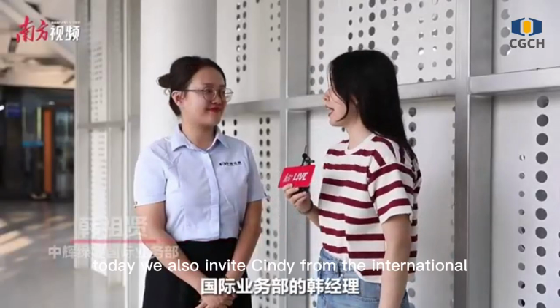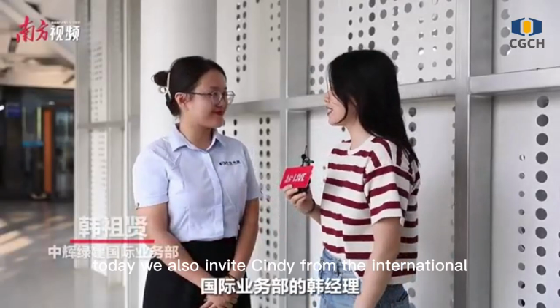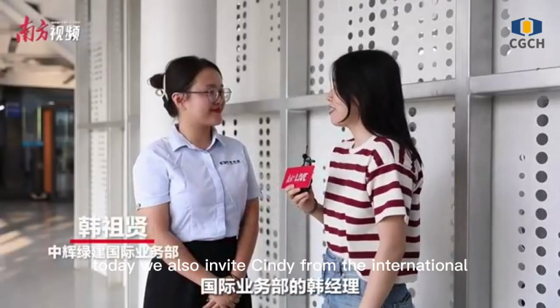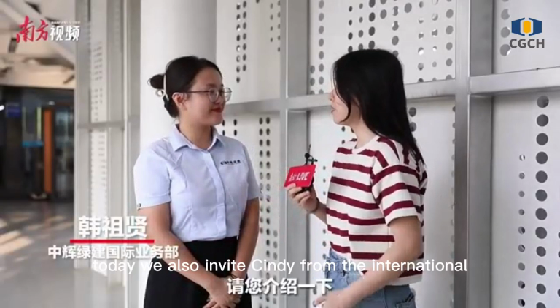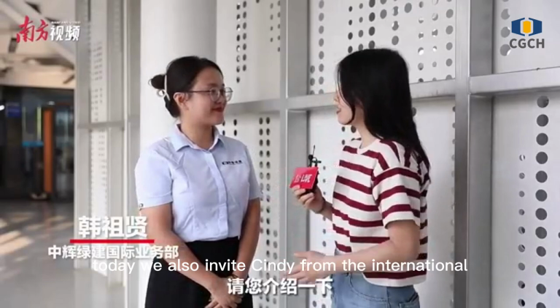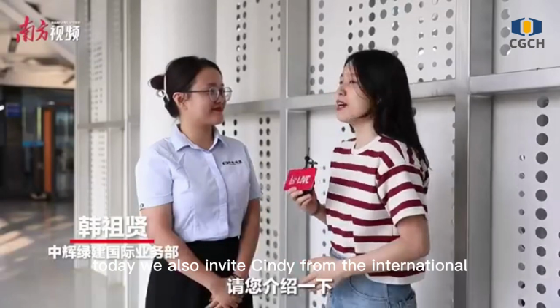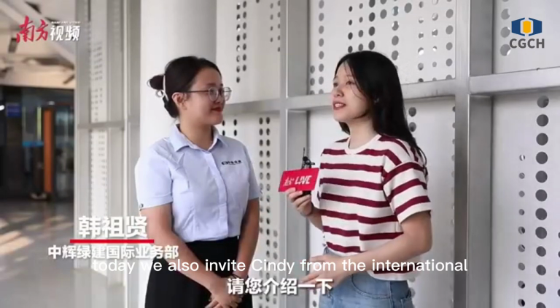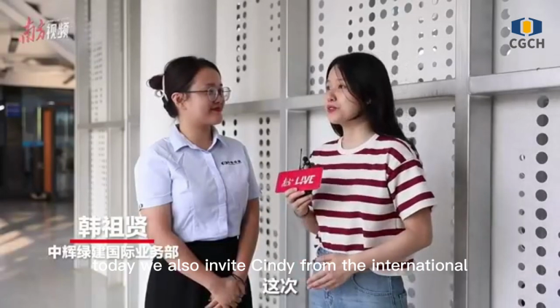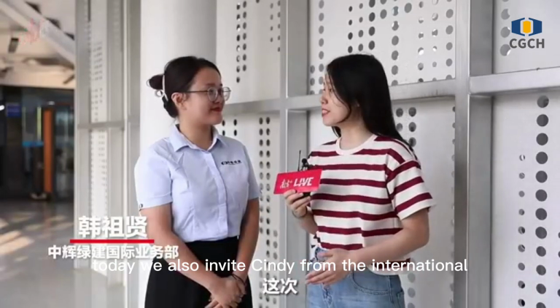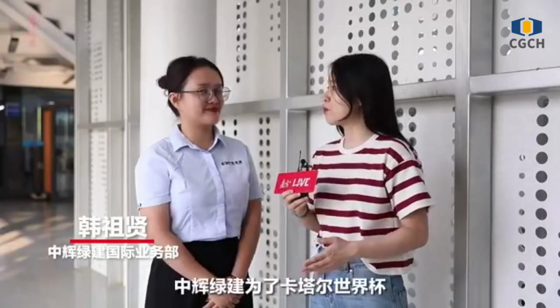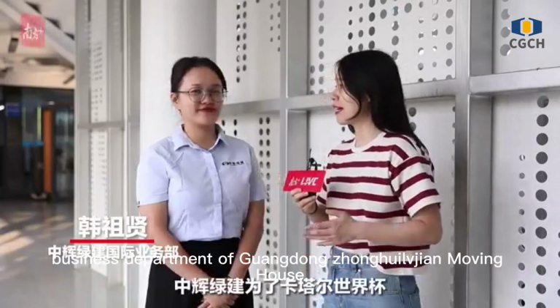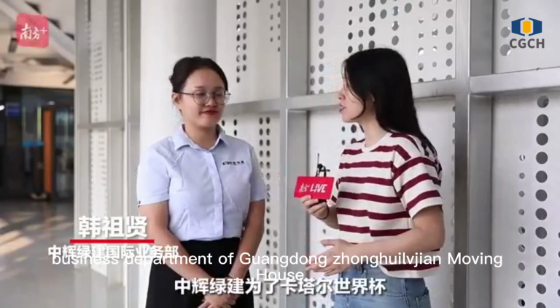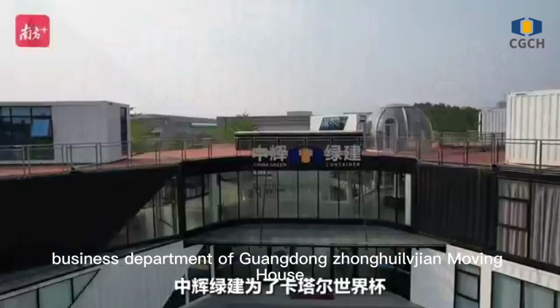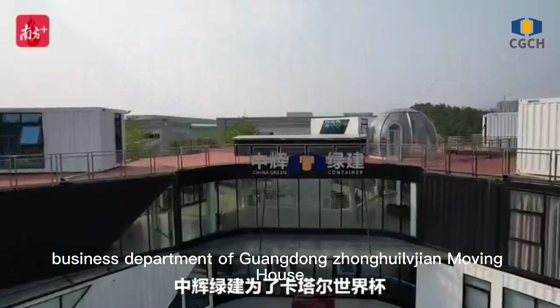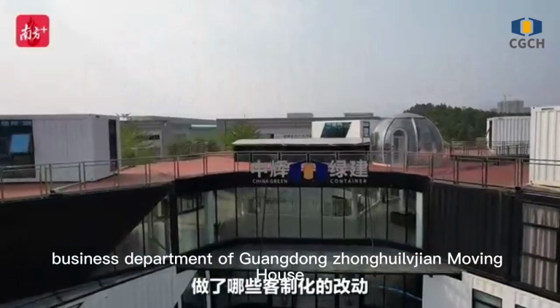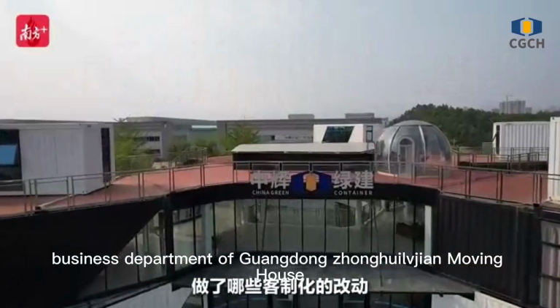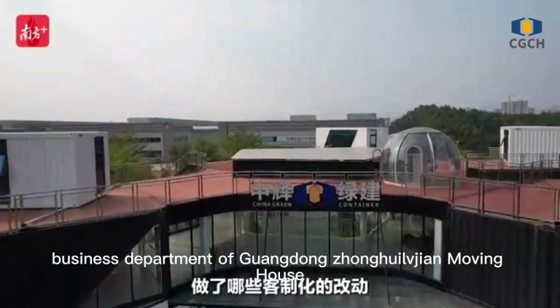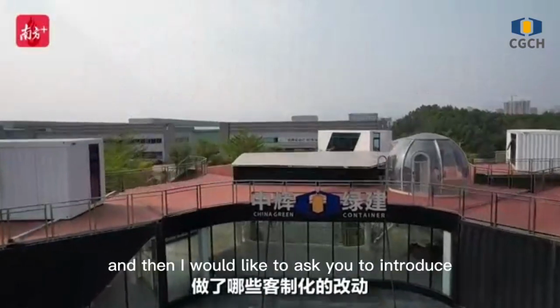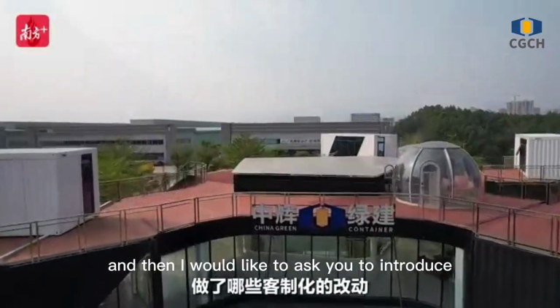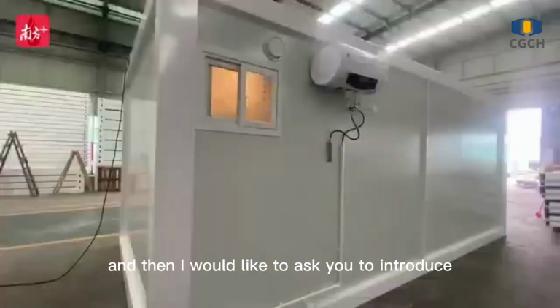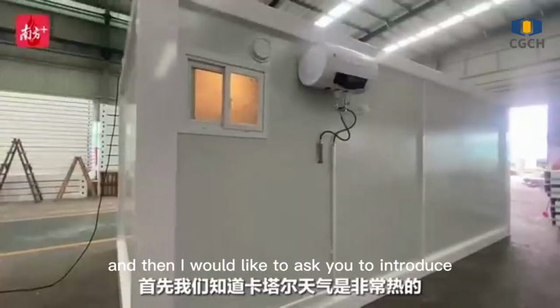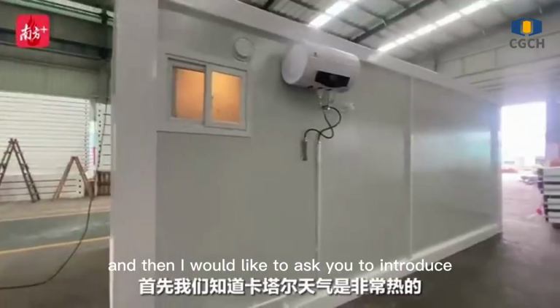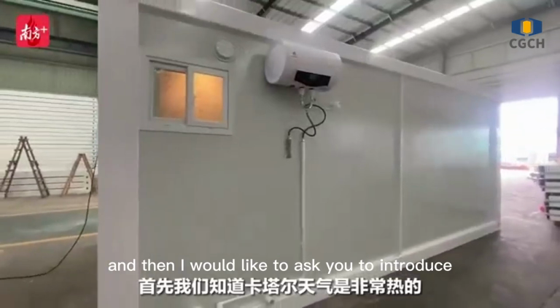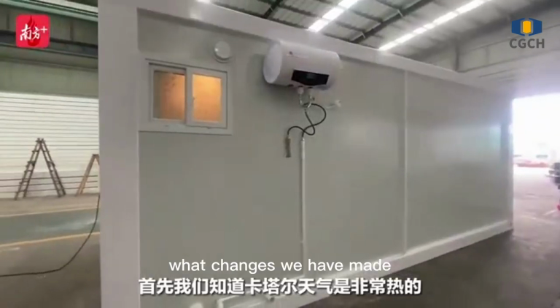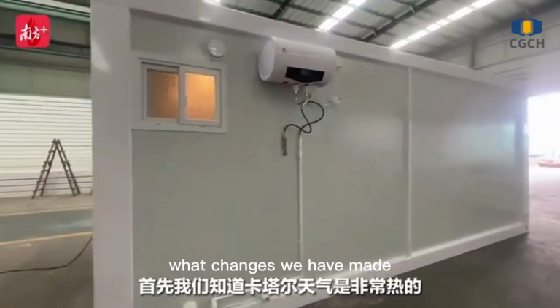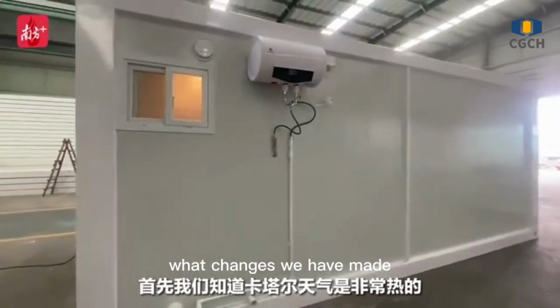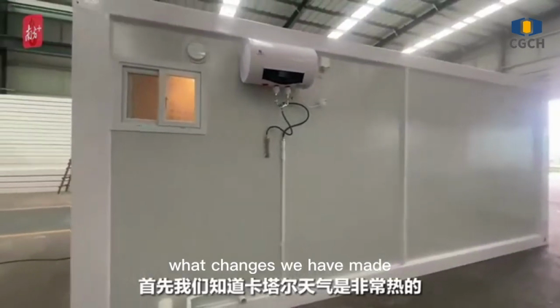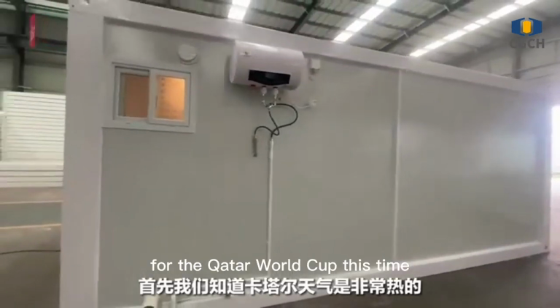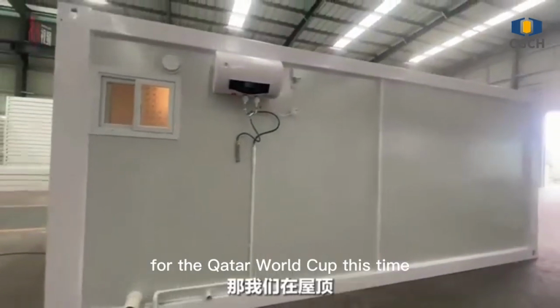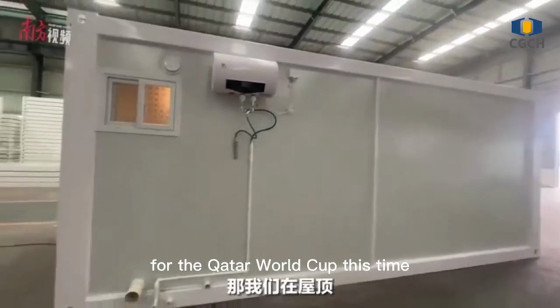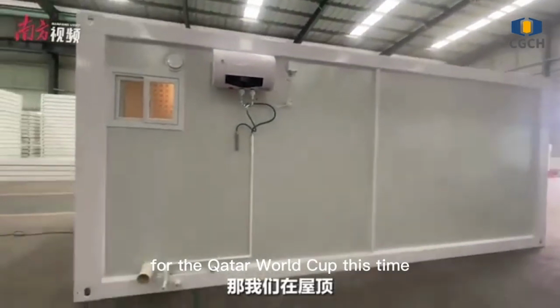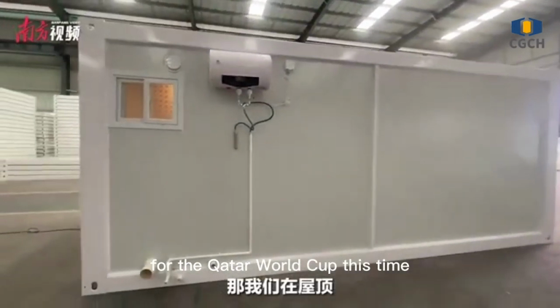Today we also invite Cindy from the International Business Department of Chongjian Moving House, and I would like to ask her to introduce what changes were made for the Qatar World Cup this time.